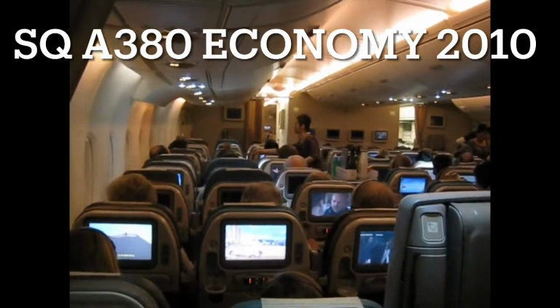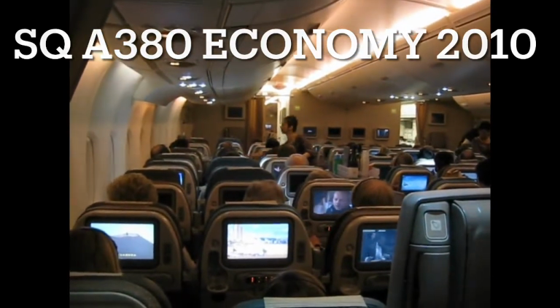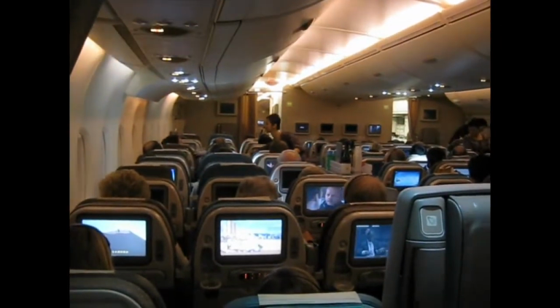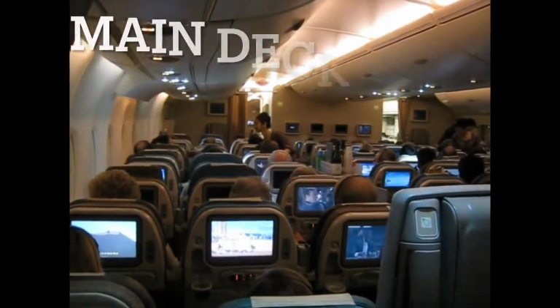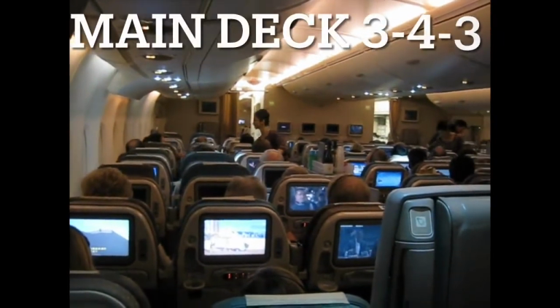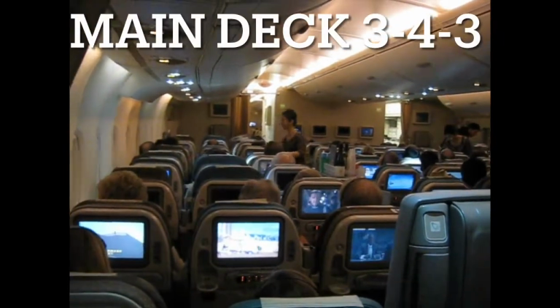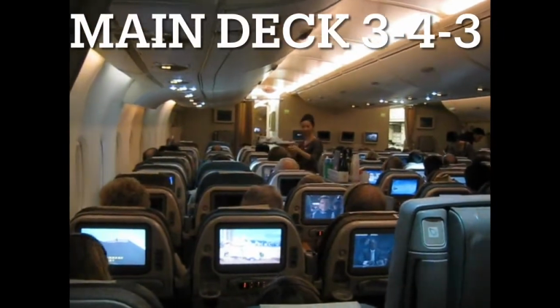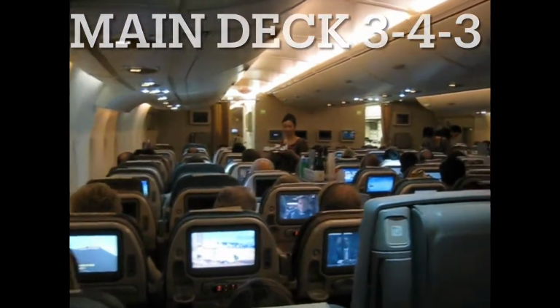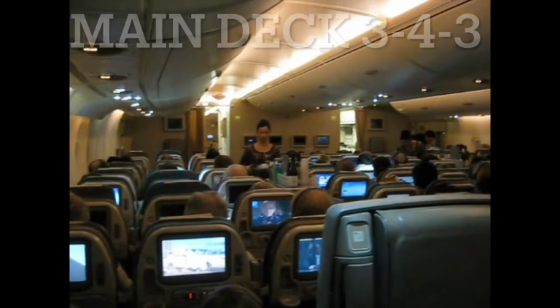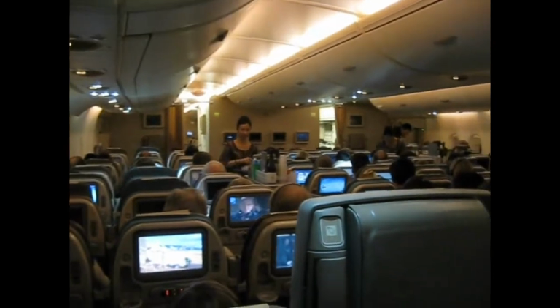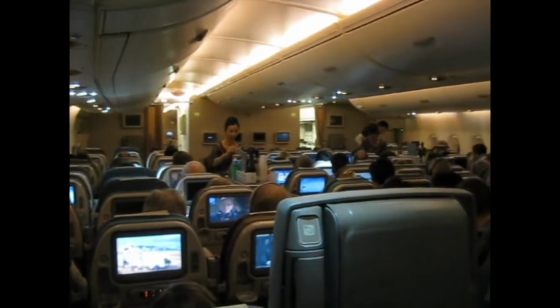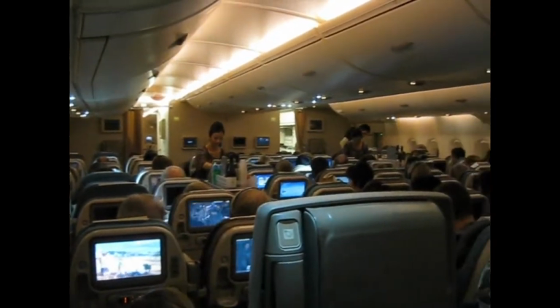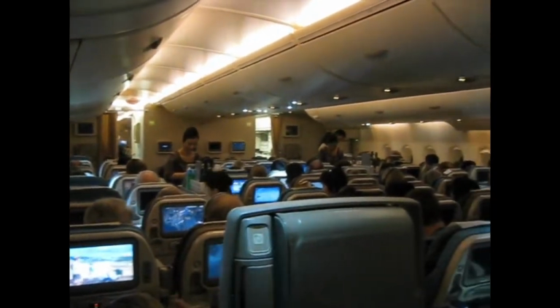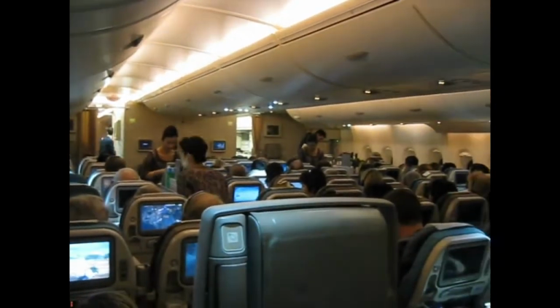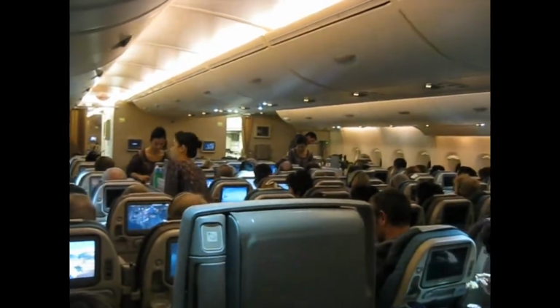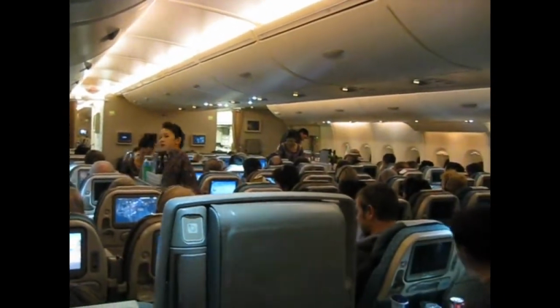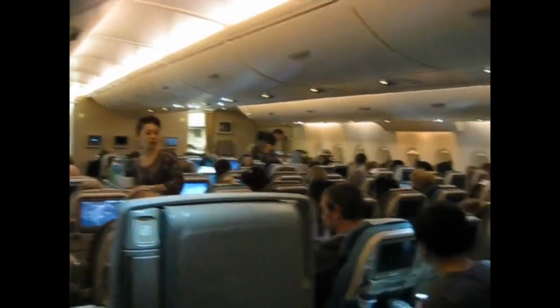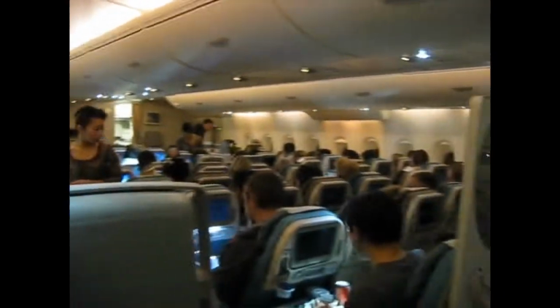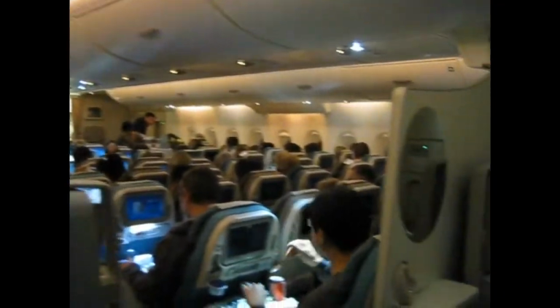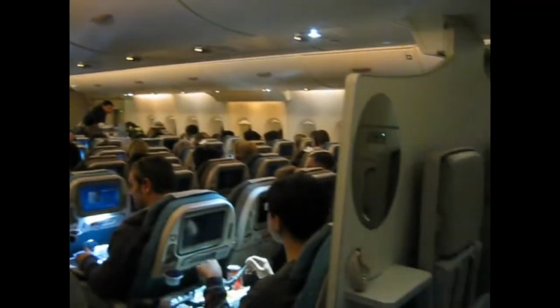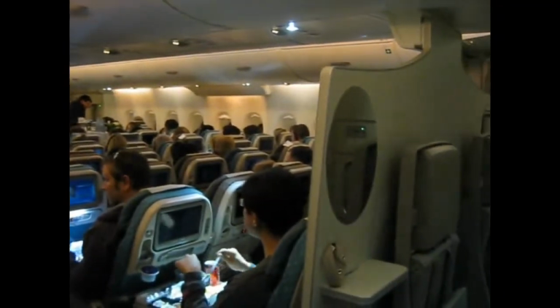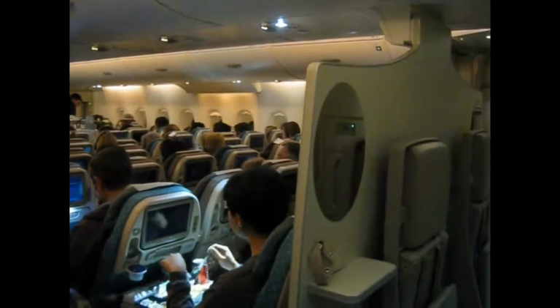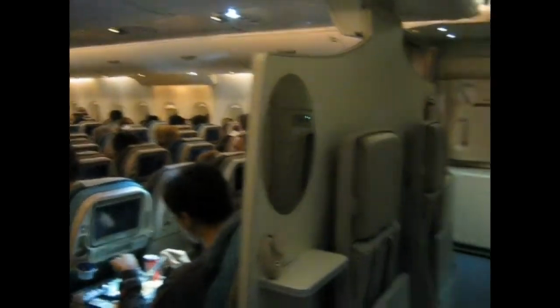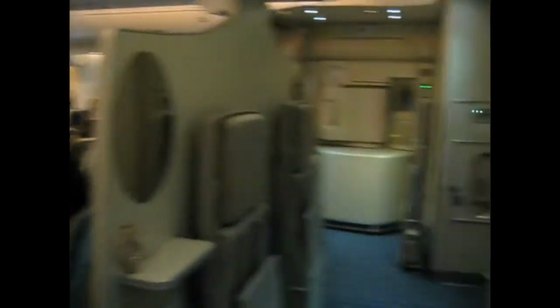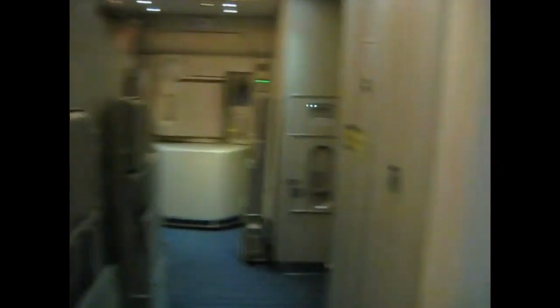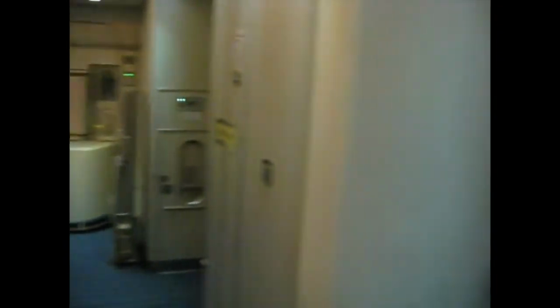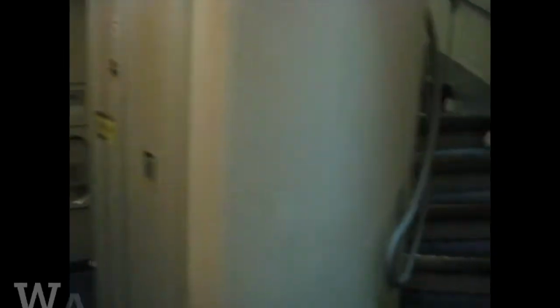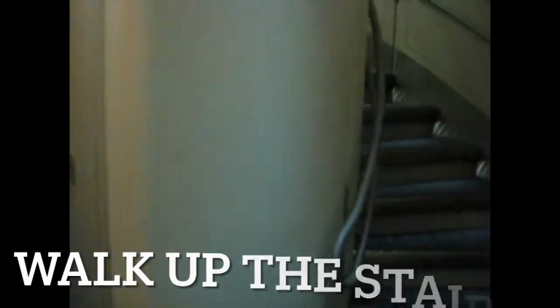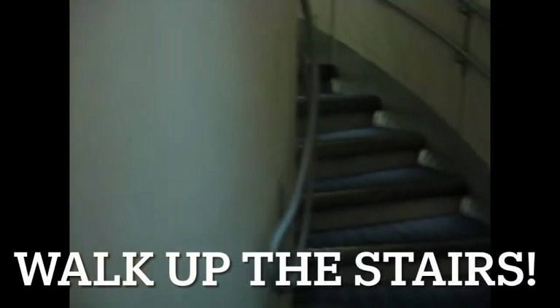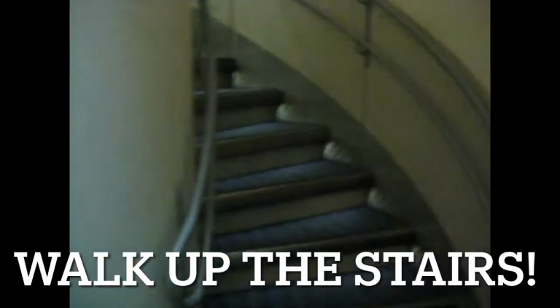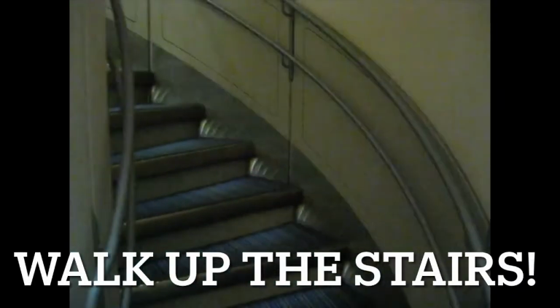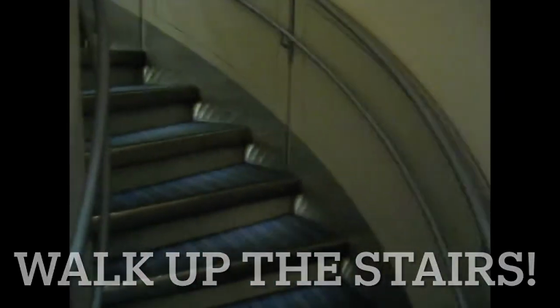I've uncovered footage from a Singapore Airlines A380 flight back in 2010. This year is 2020, the COVID year. This flight is from 2010, on the Singapore Airlines Airbus A380.